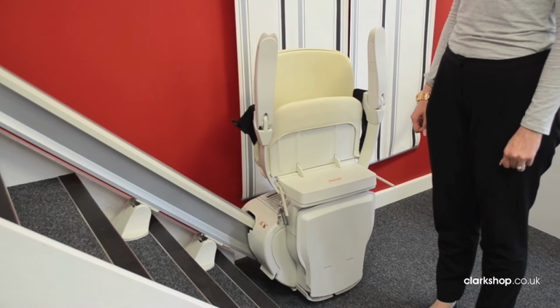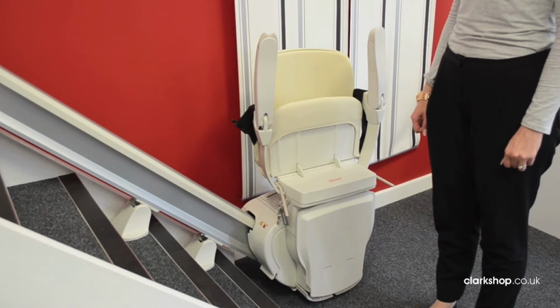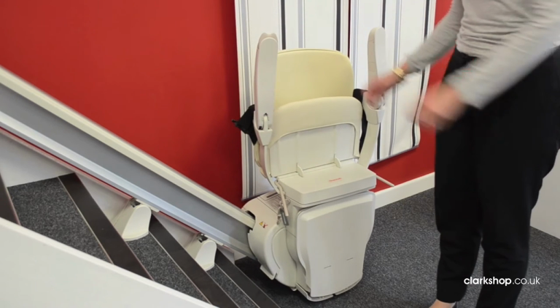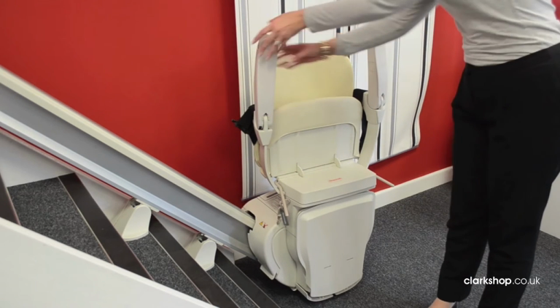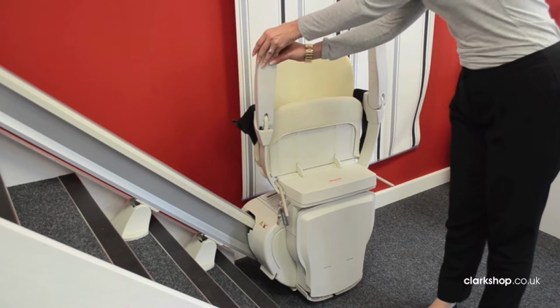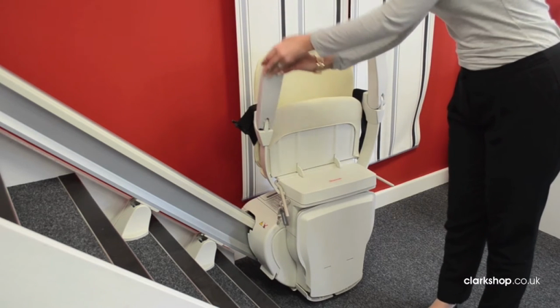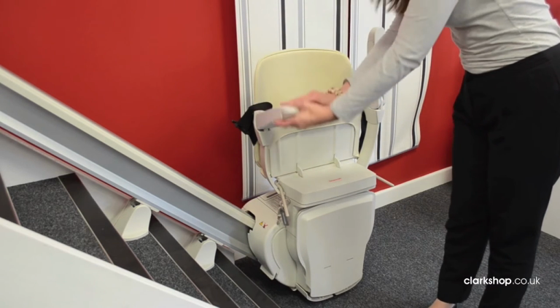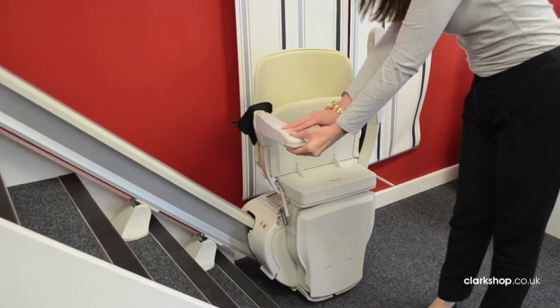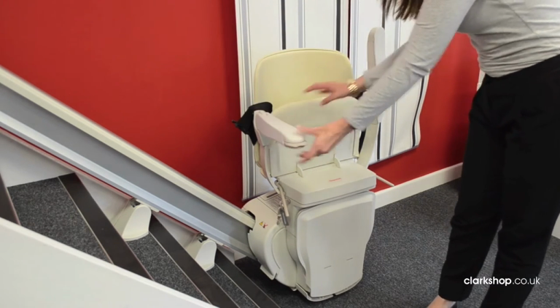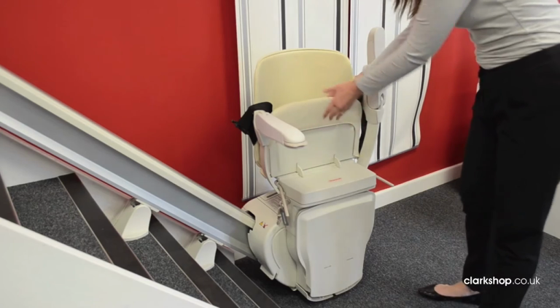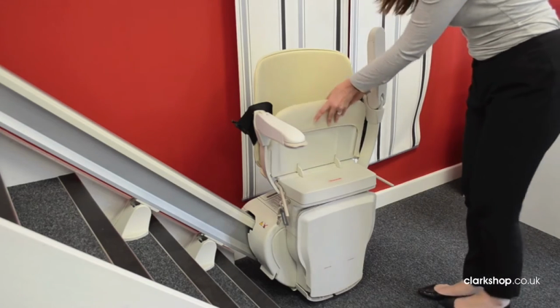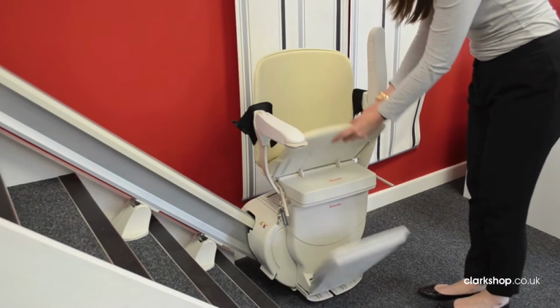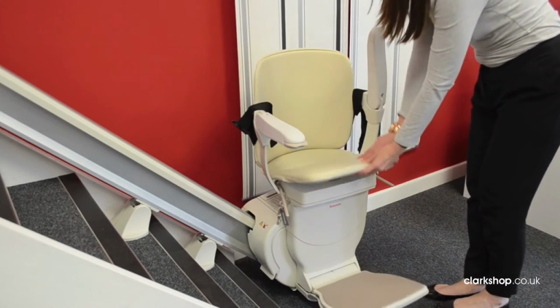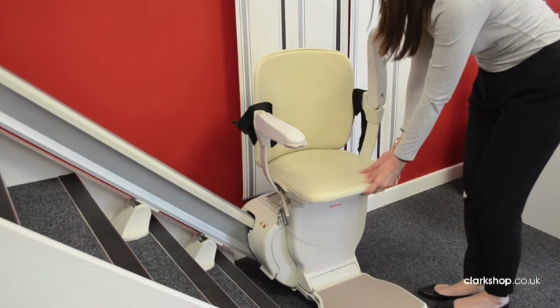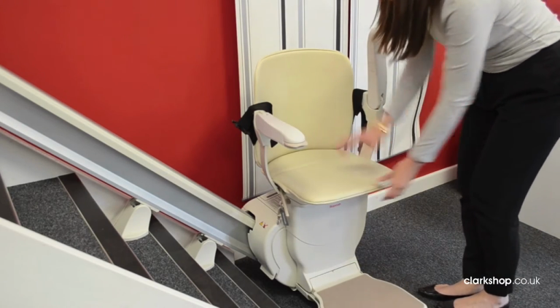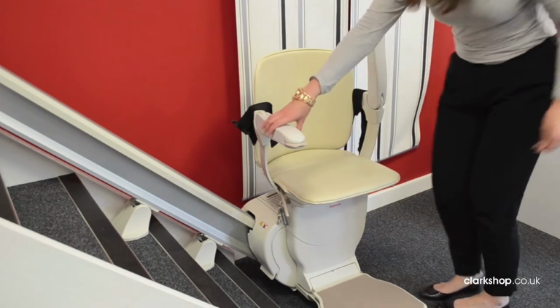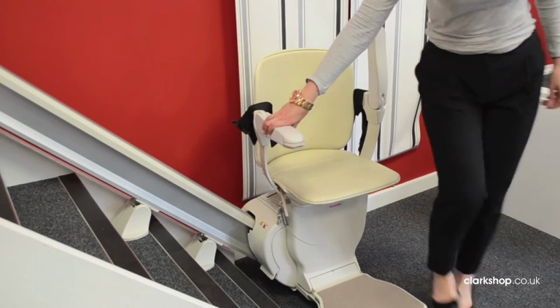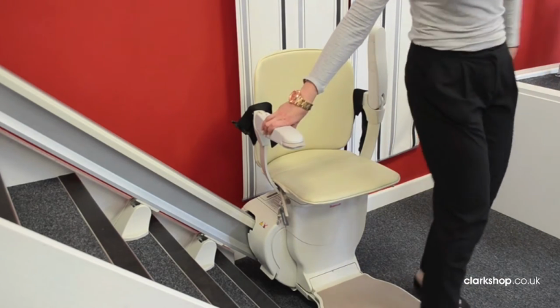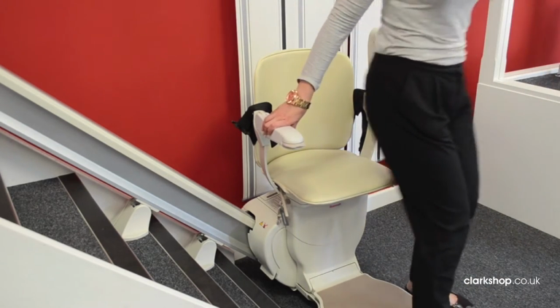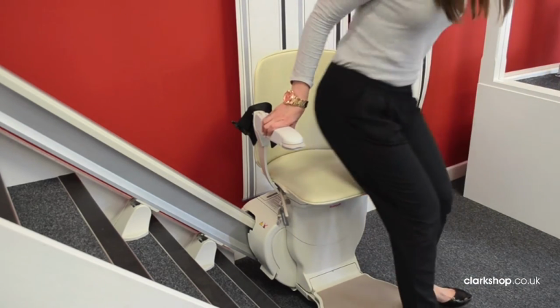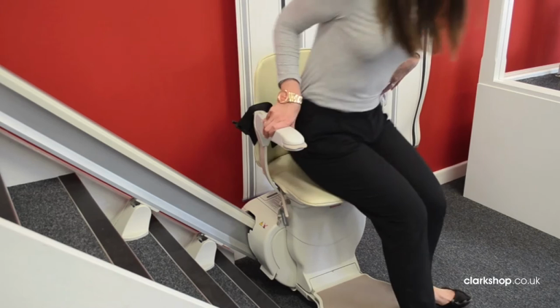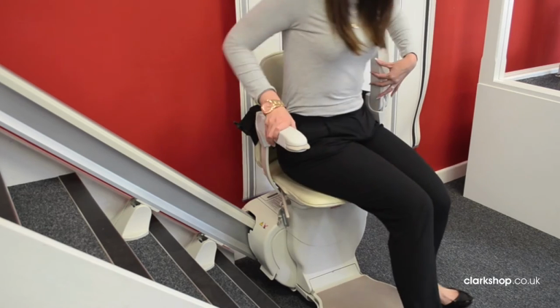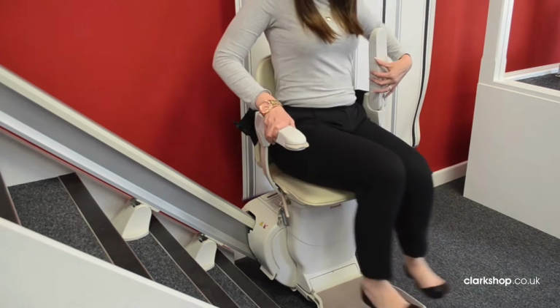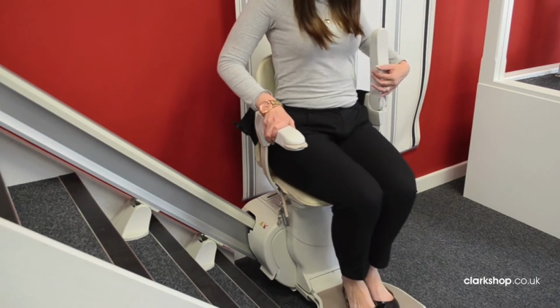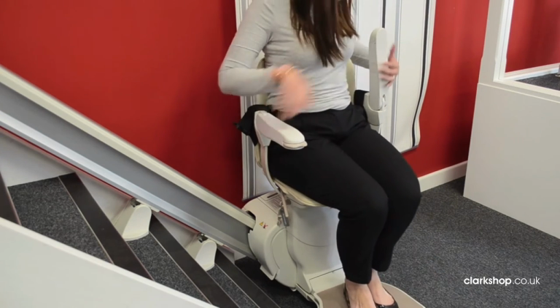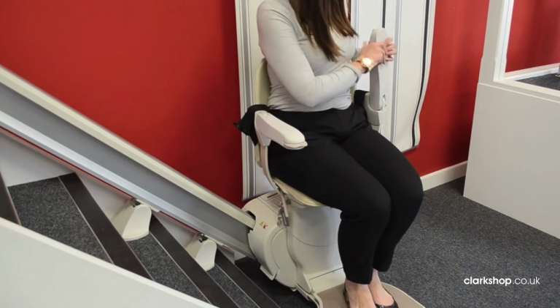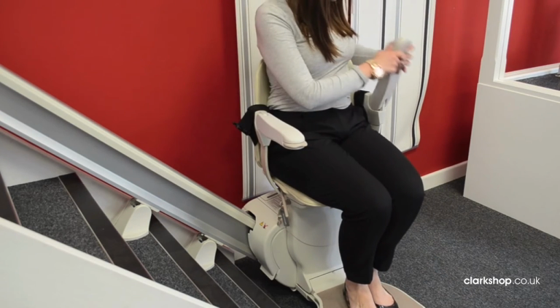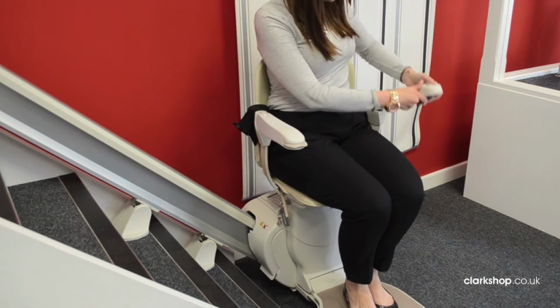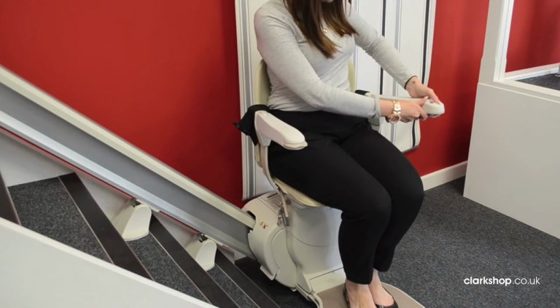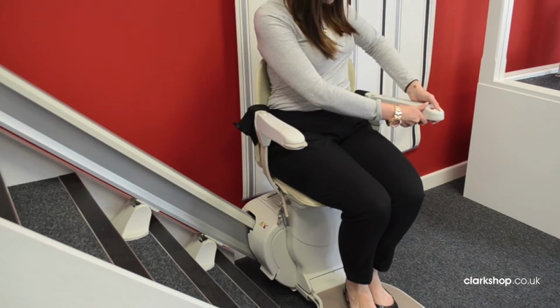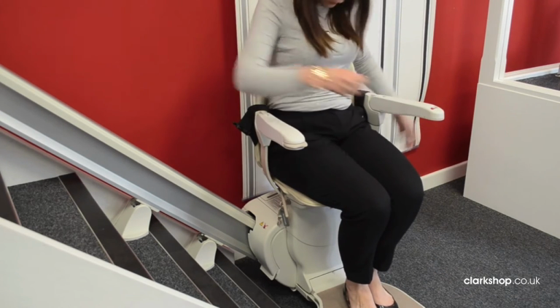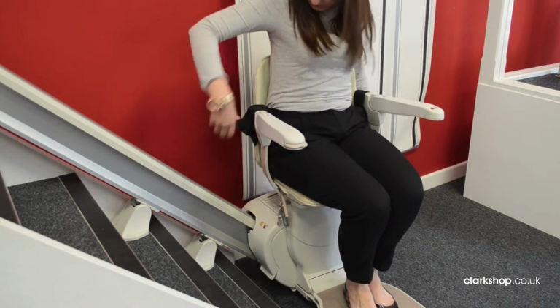Once the stairlift is in the correct place for you, simply fold down the seat, arms and footplate. Take your seat and fasten your safety belt like so.